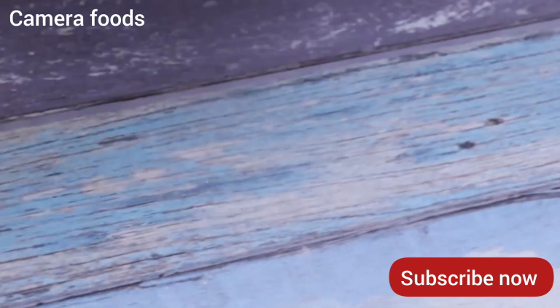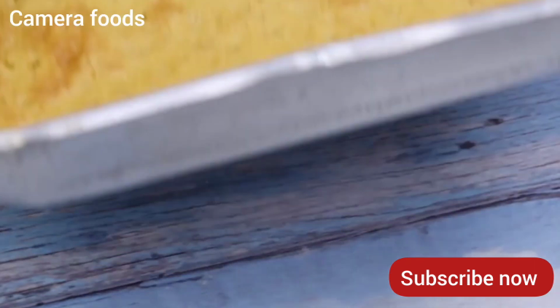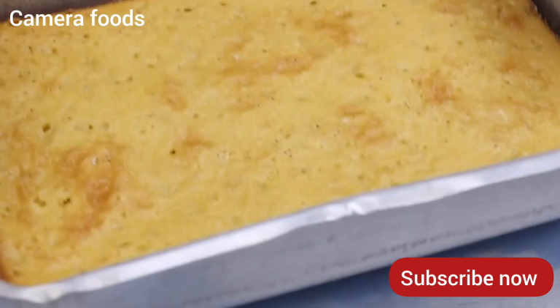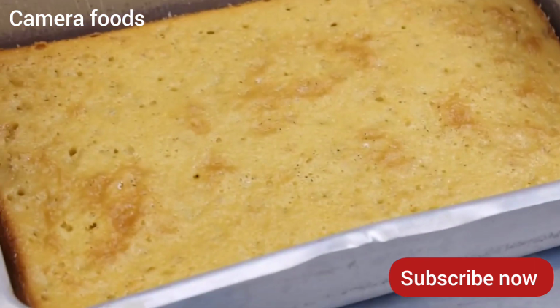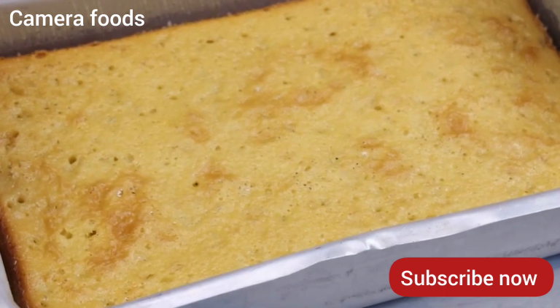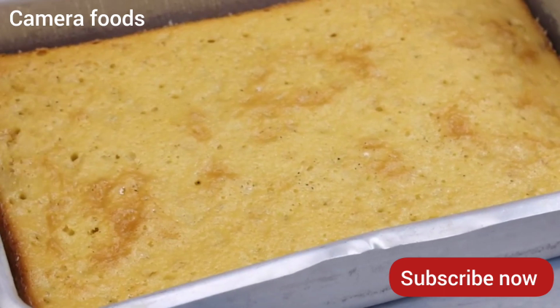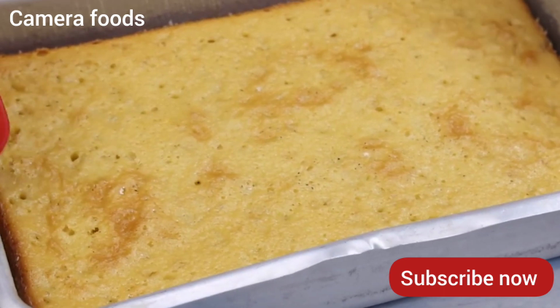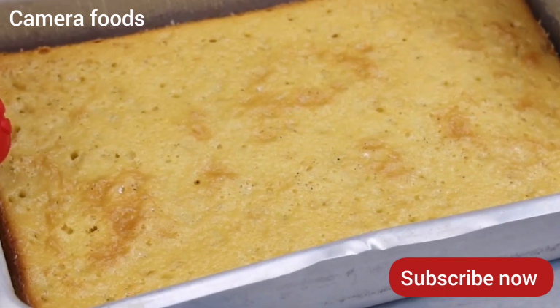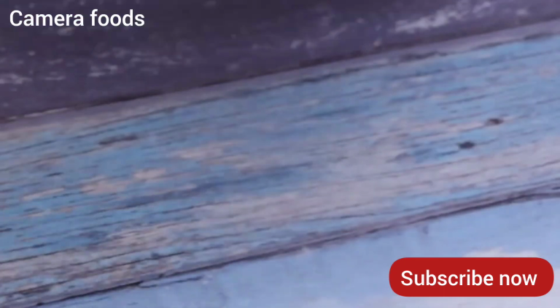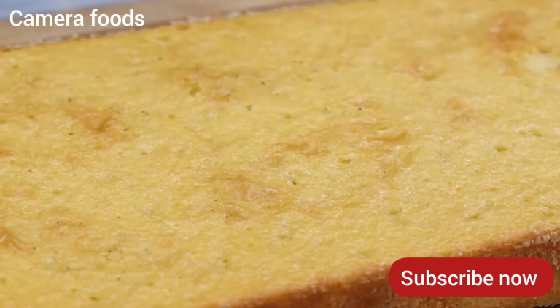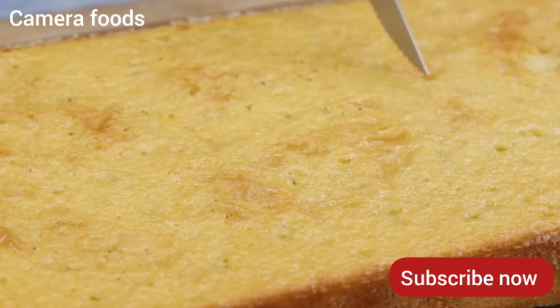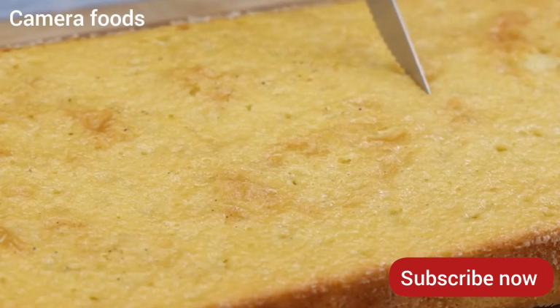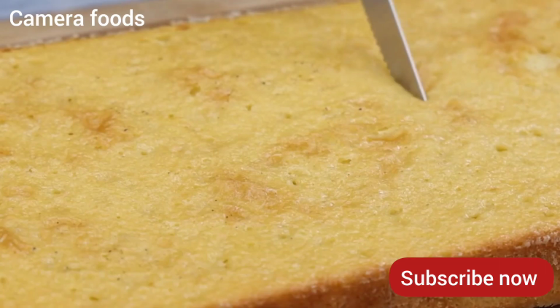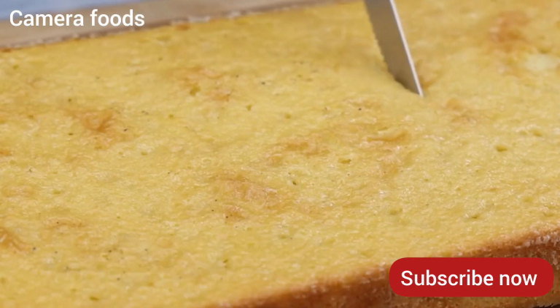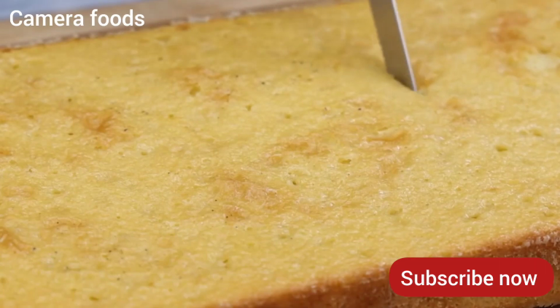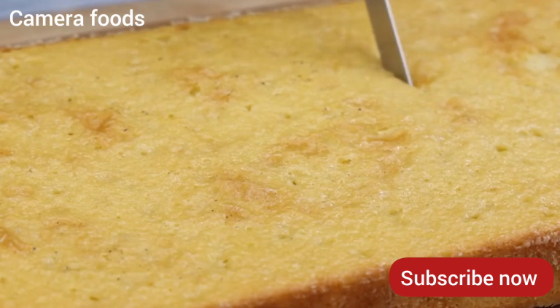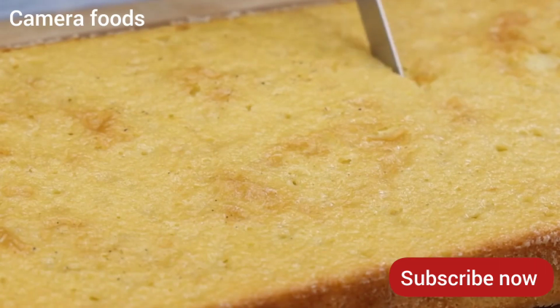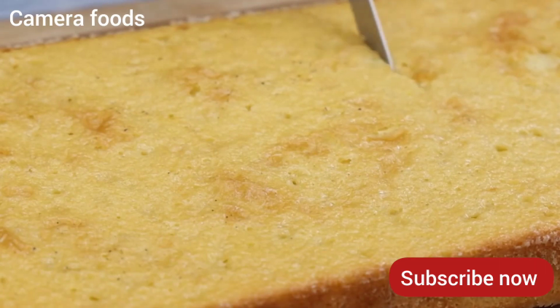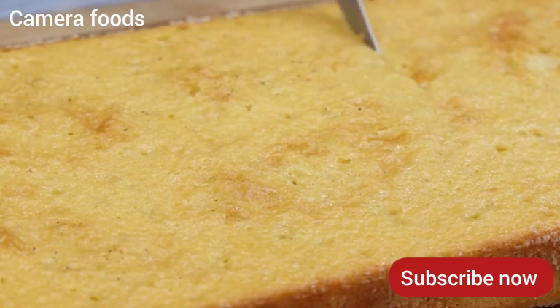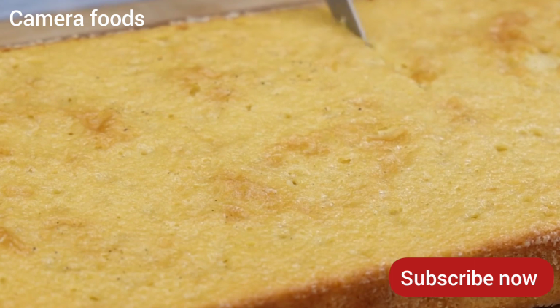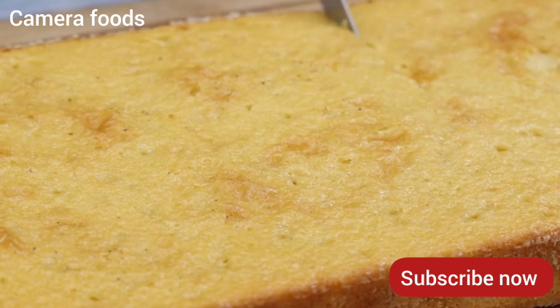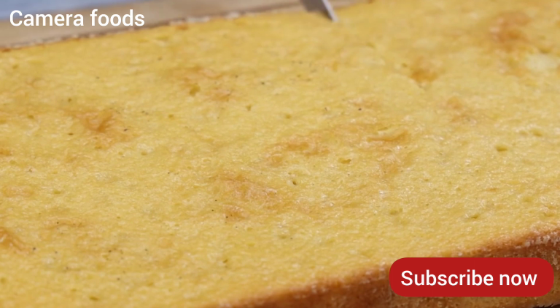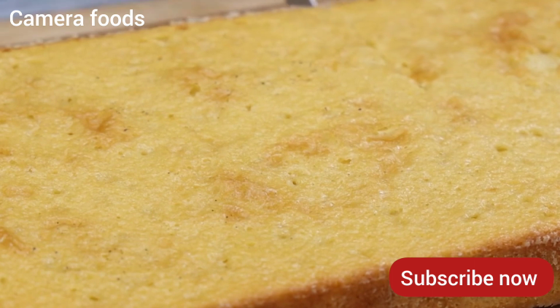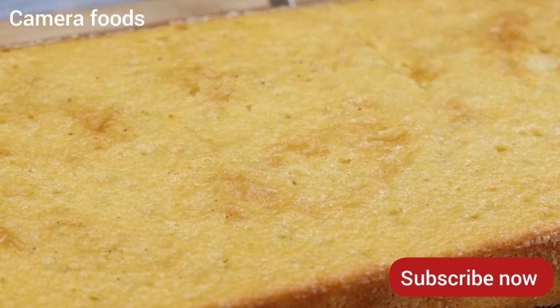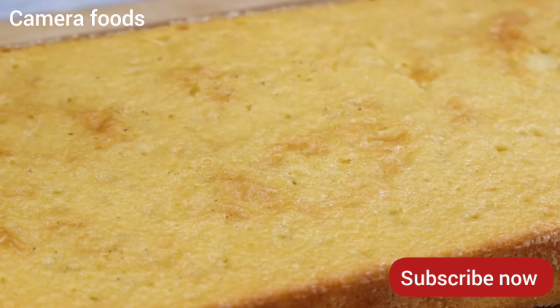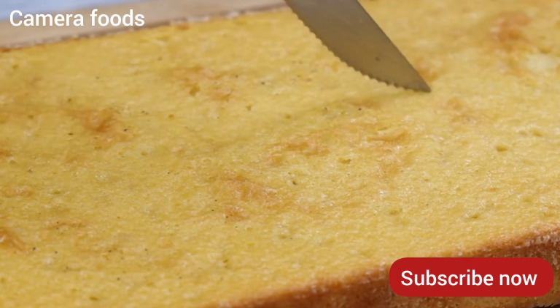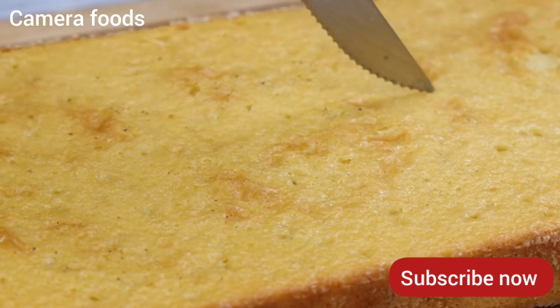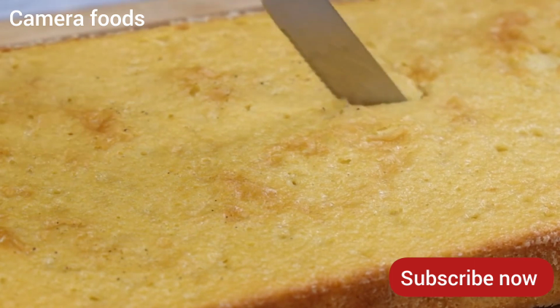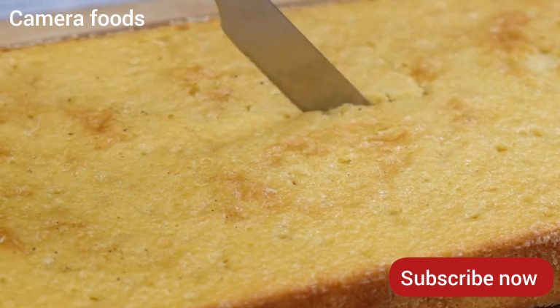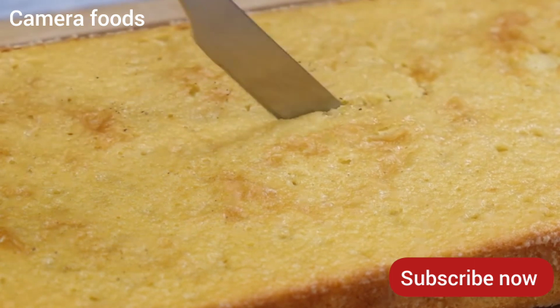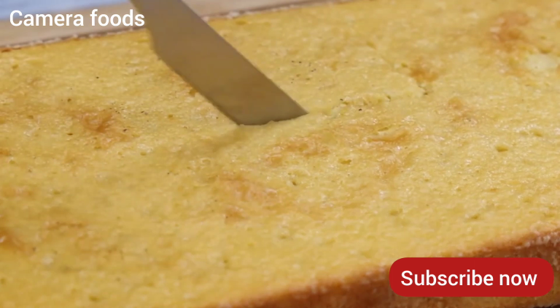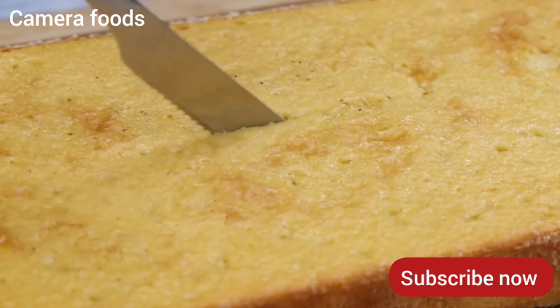And our recipe is already ready — look what a delight! I like to make this dessert especially on cold days. This apple cake is perfect to enjoy with a cup of coffee or even some tea.